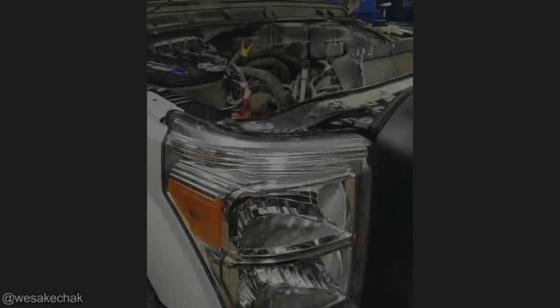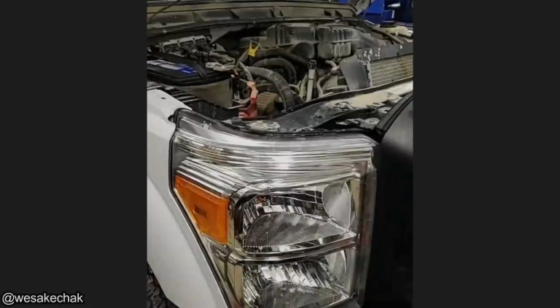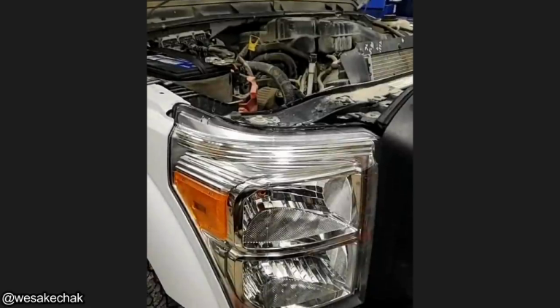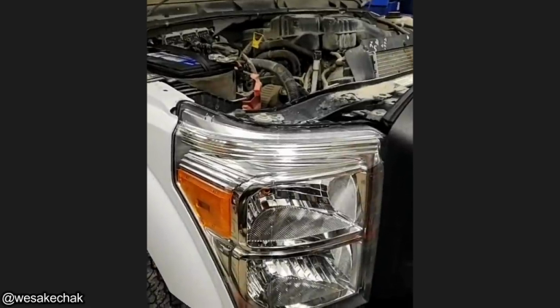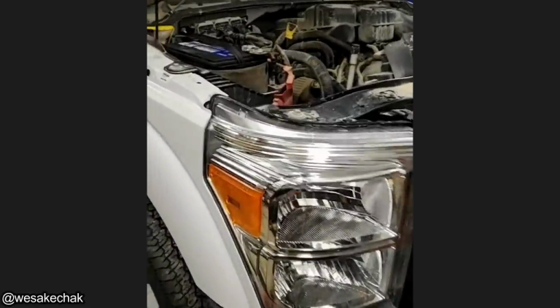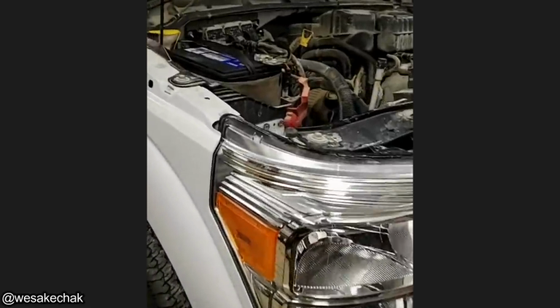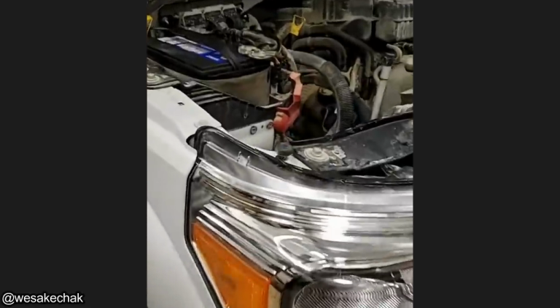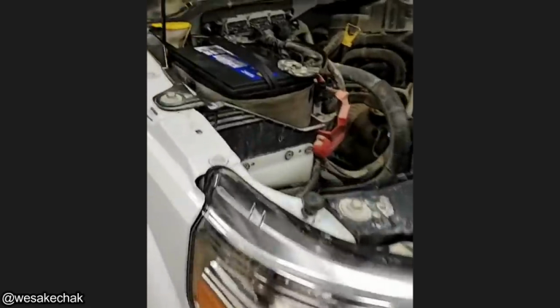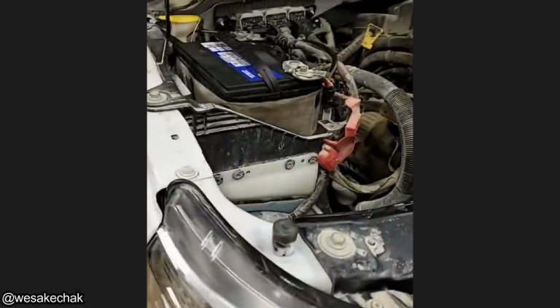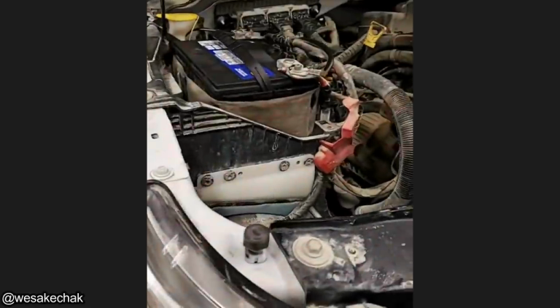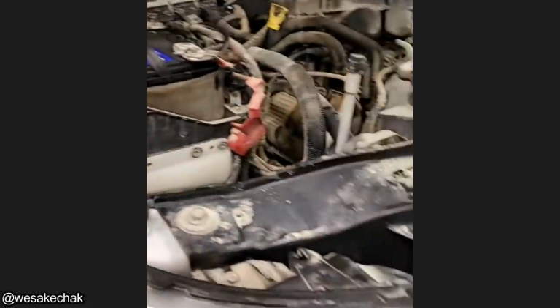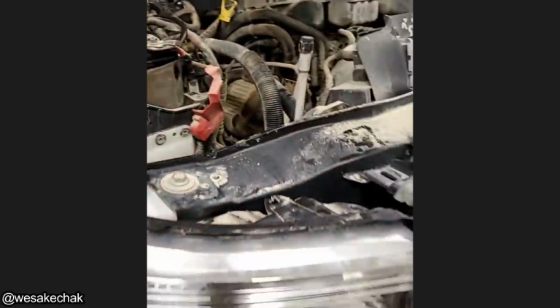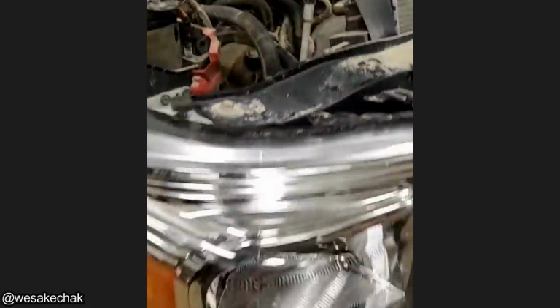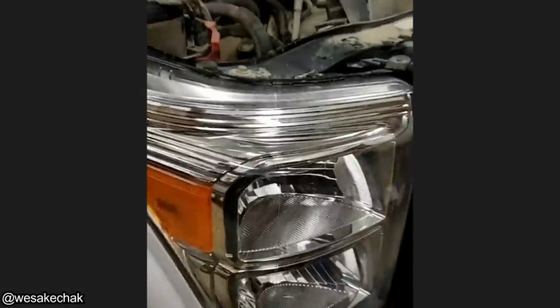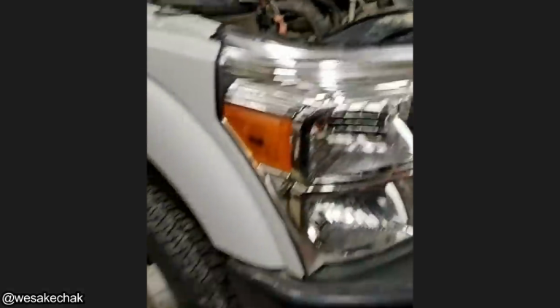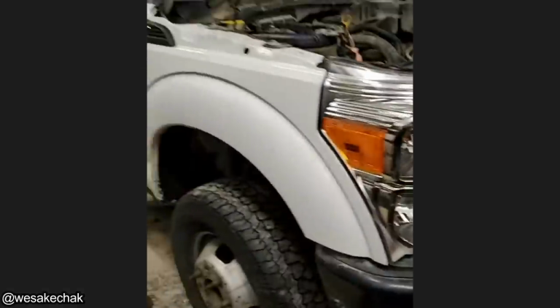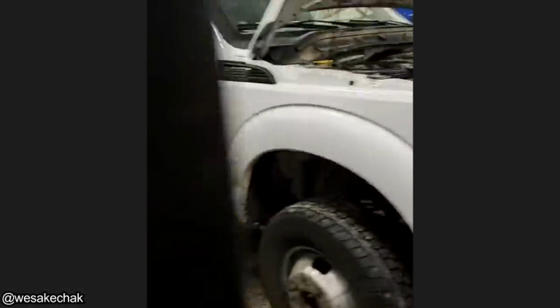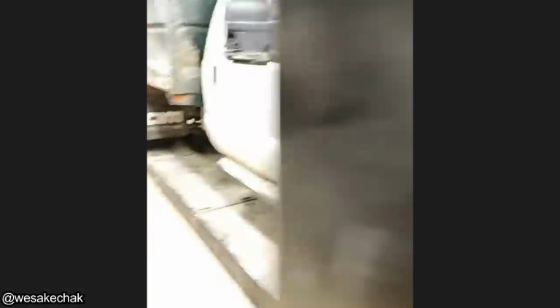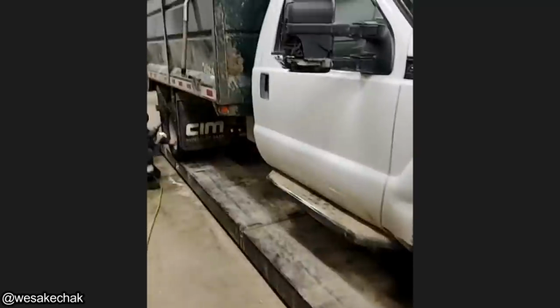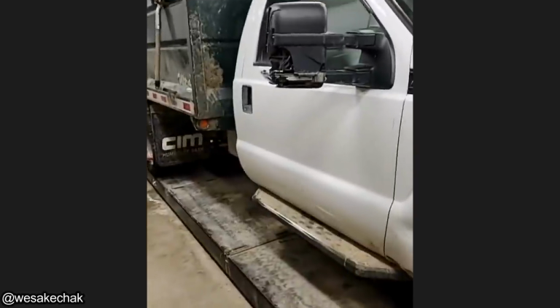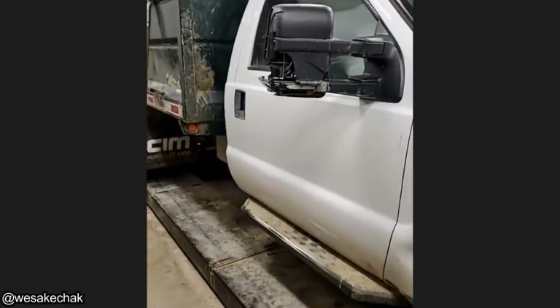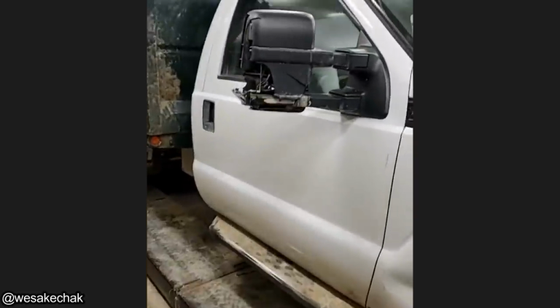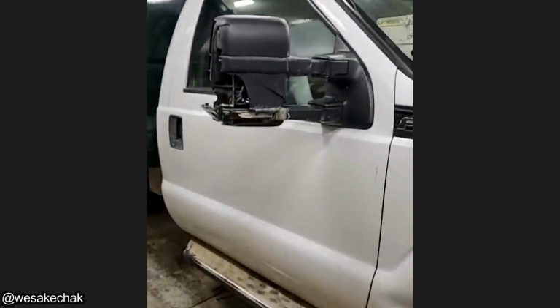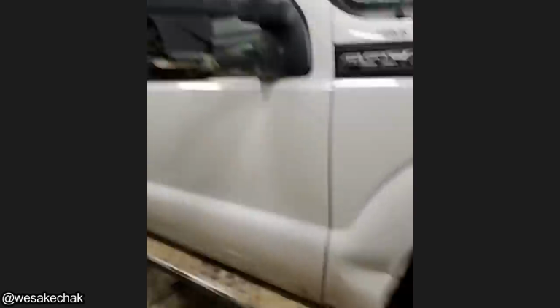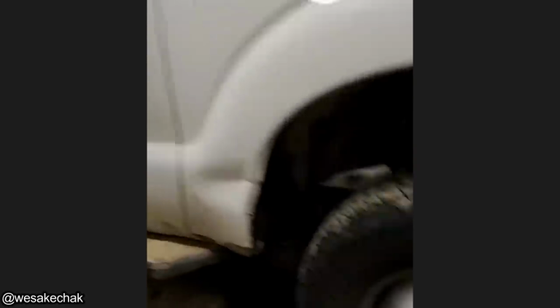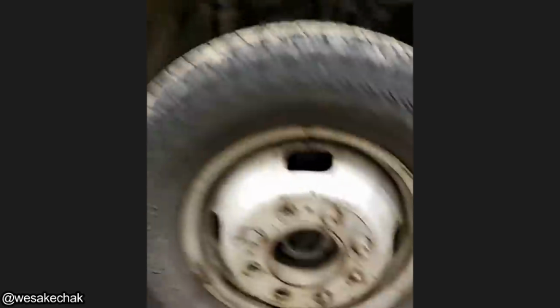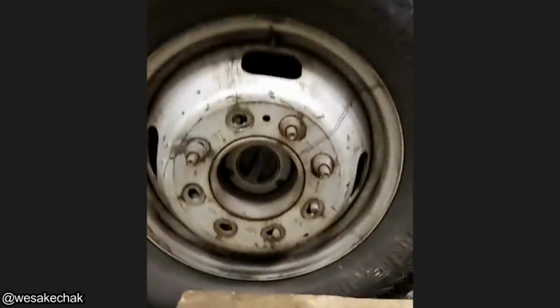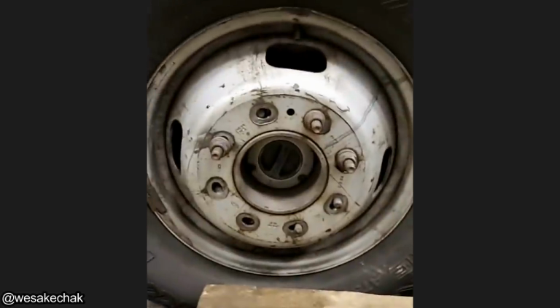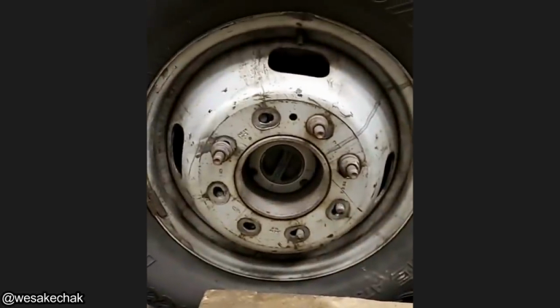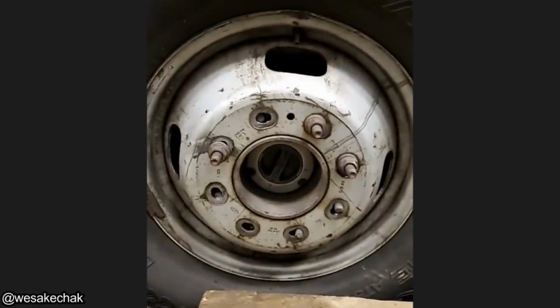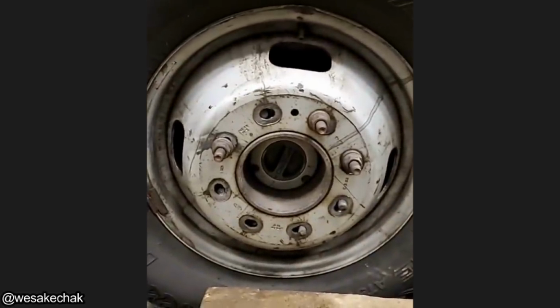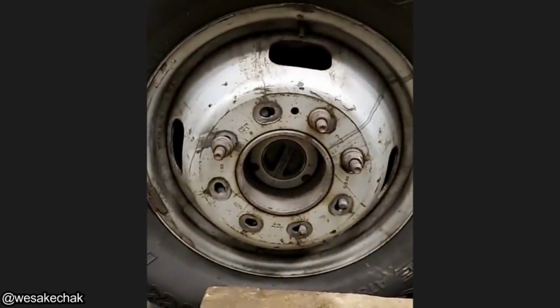This customer came in for an oil change and a new battery, but they didn't mention anything about the broken wheel studs. Oh — broken mirror and seven missing studs.